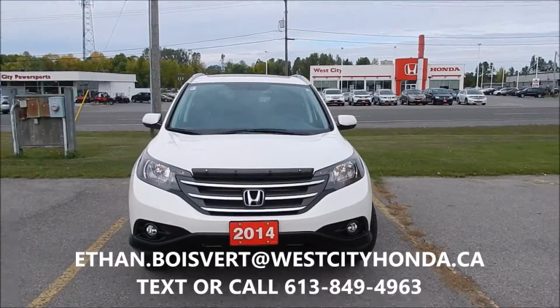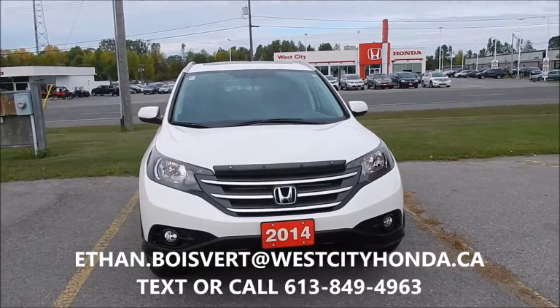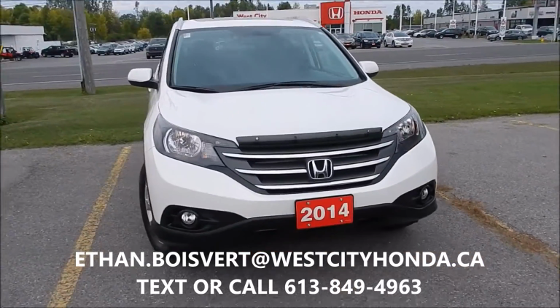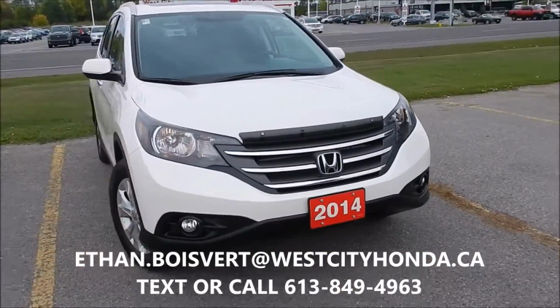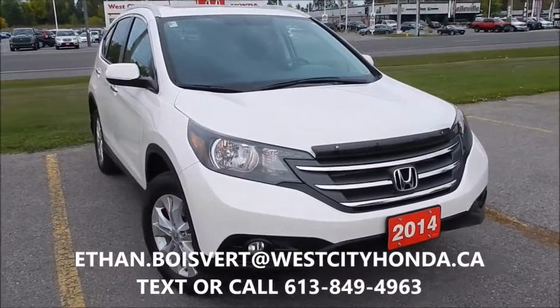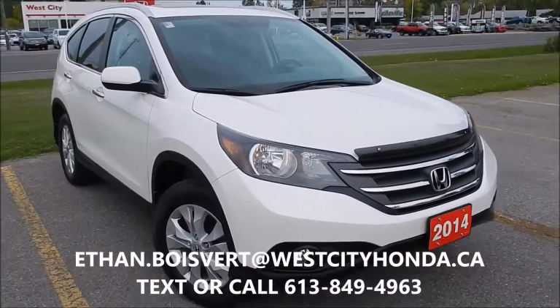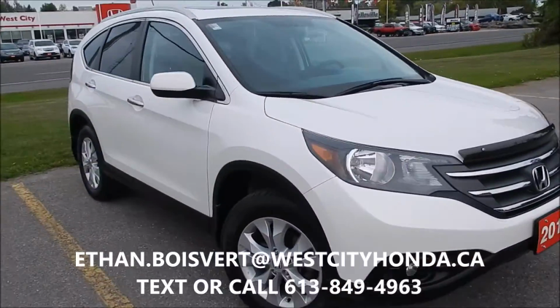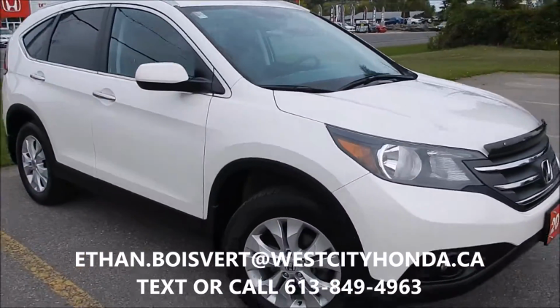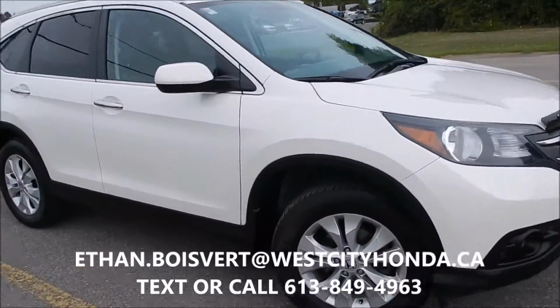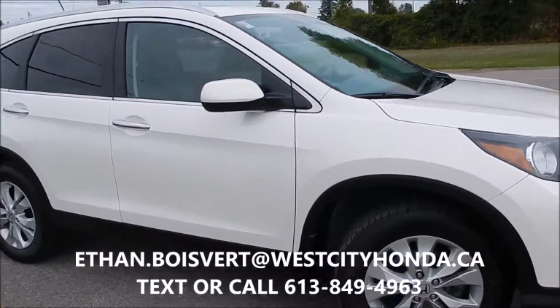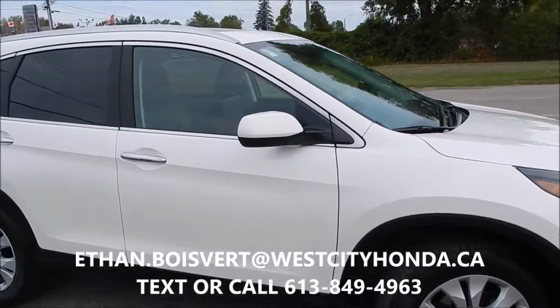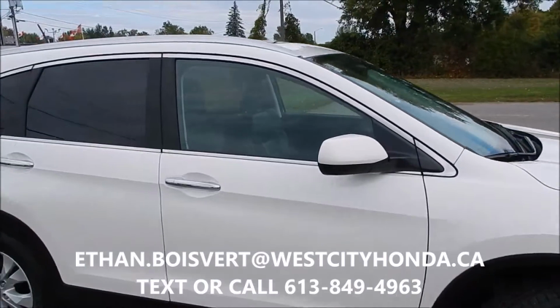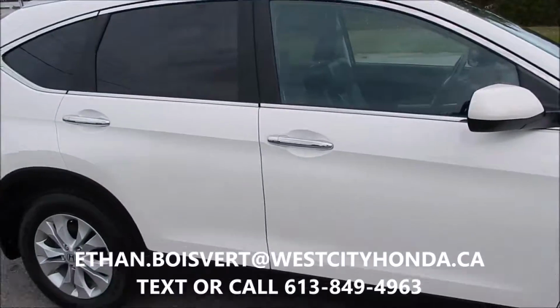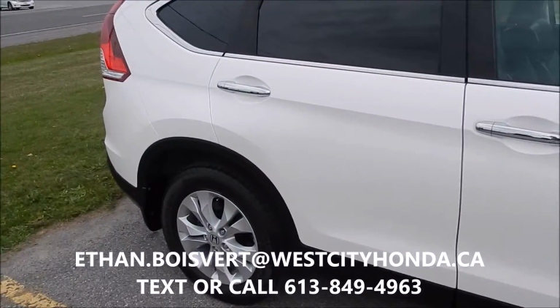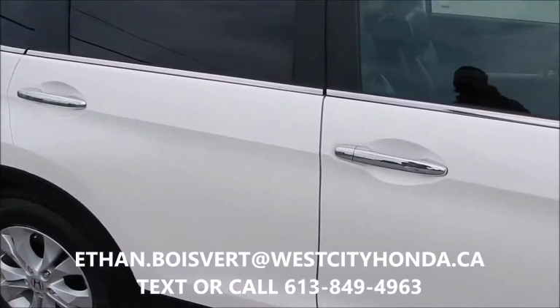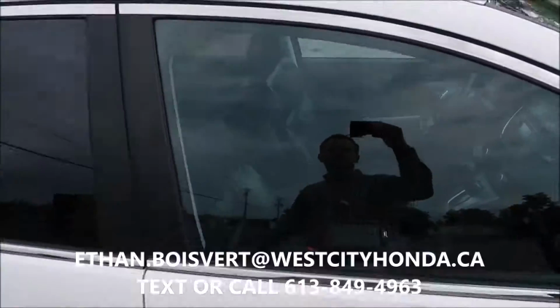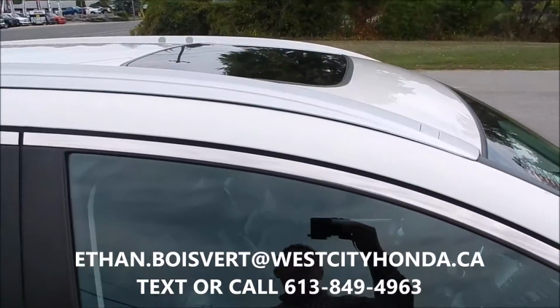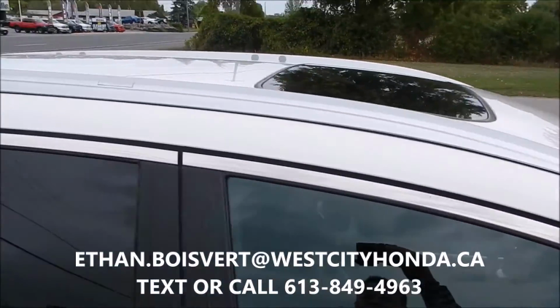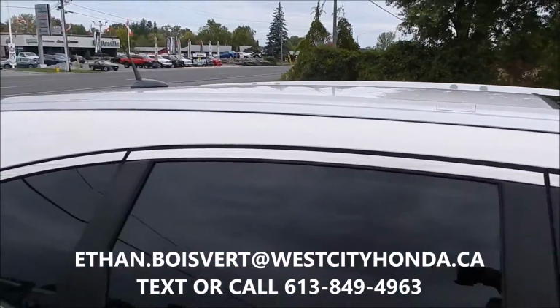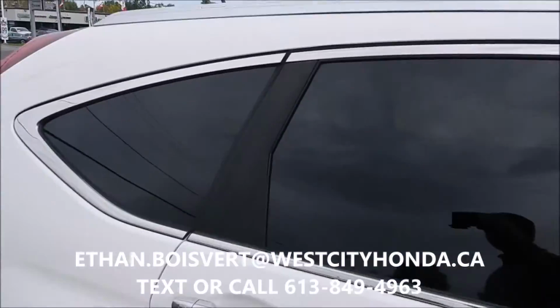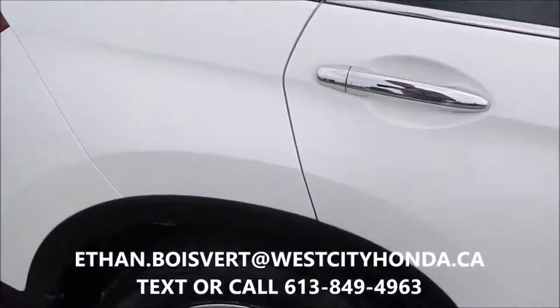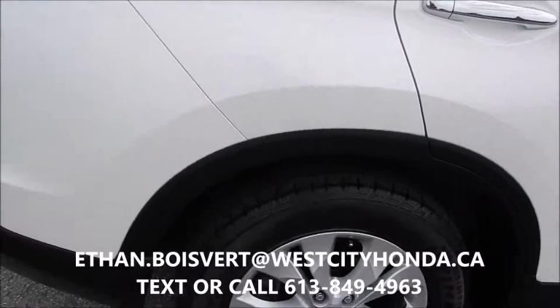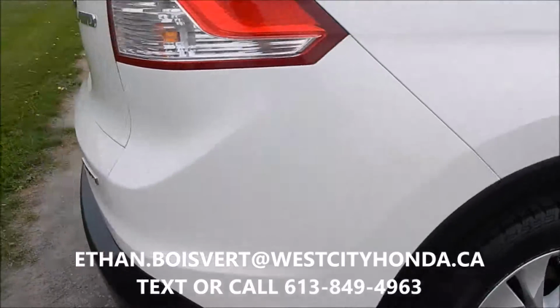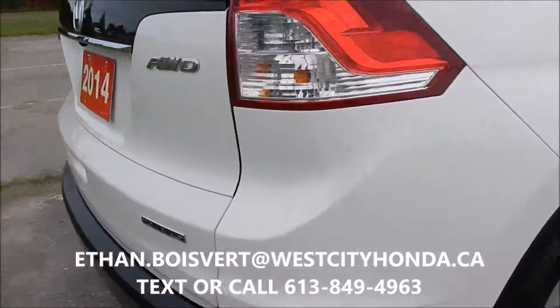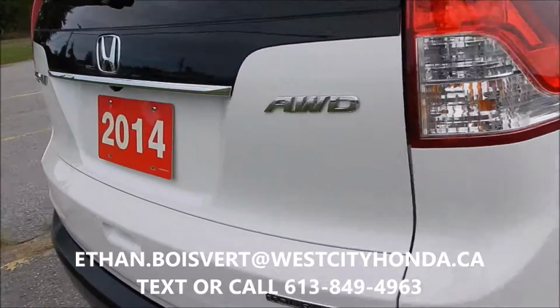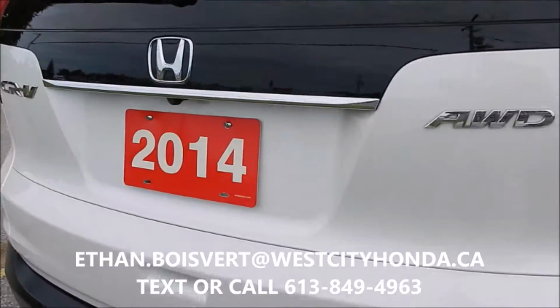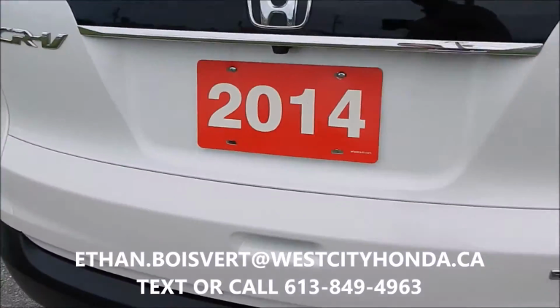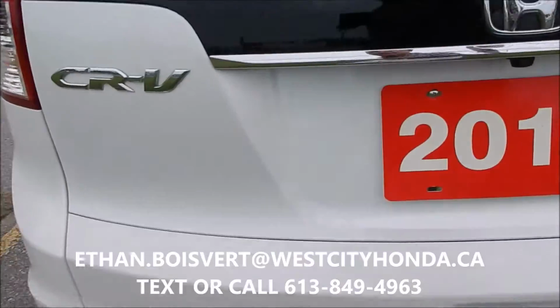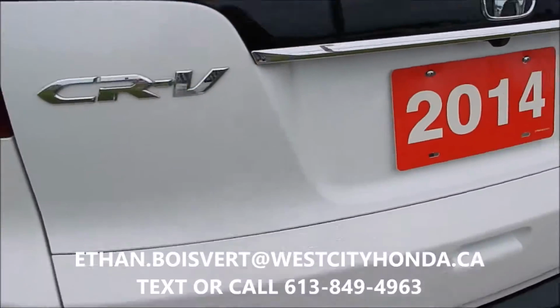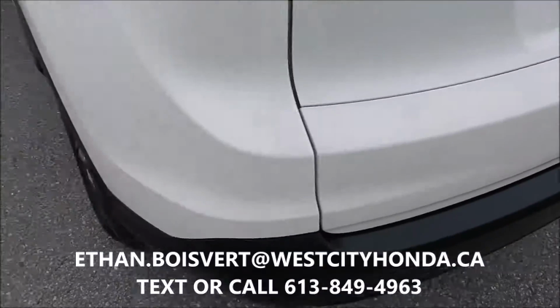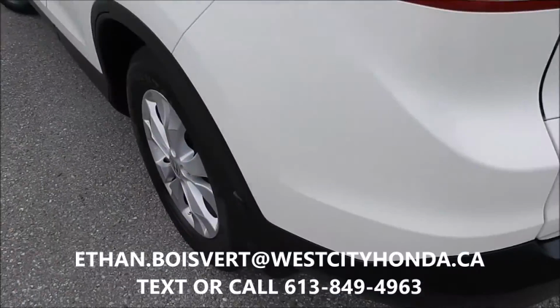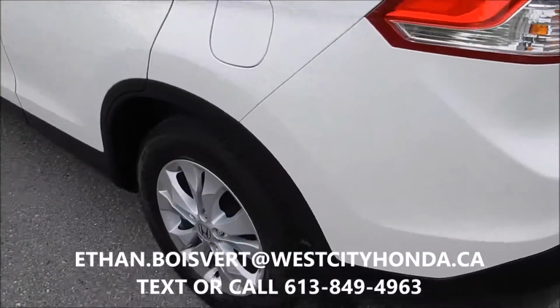So we got this 2014 CR-V Touring. The Touring is going to give you the chrome handles there and these roof rails. Of course, sunroof, alloy wheels, leather interior, backup camera.